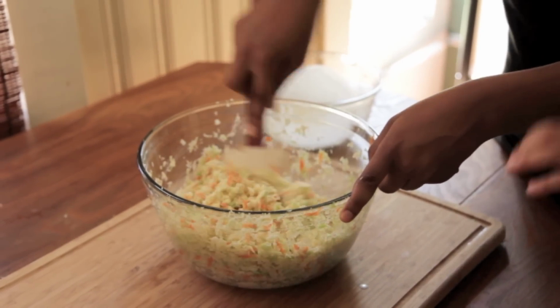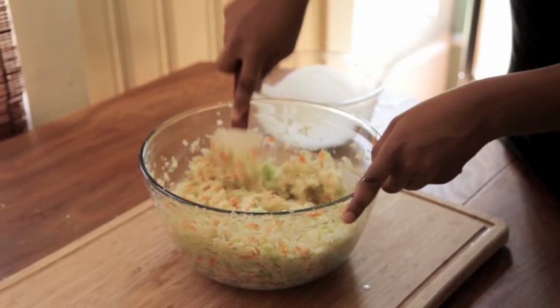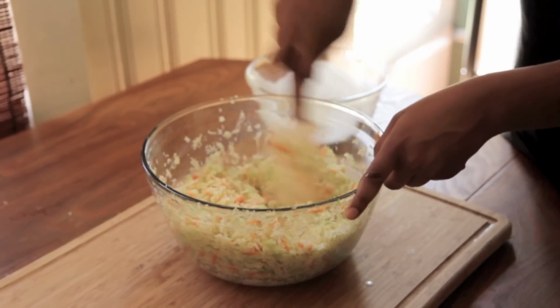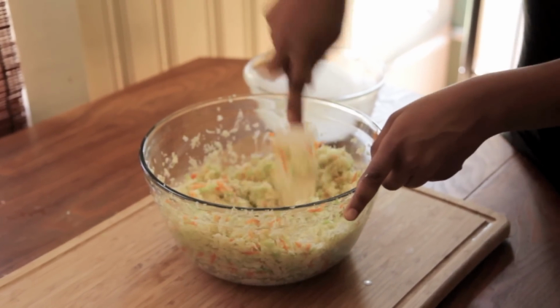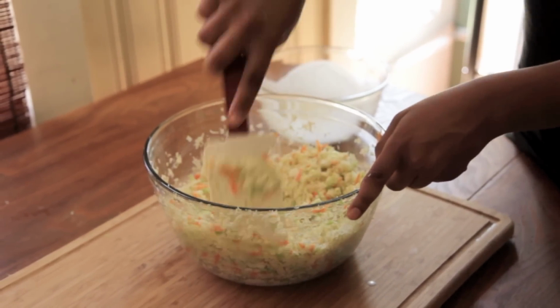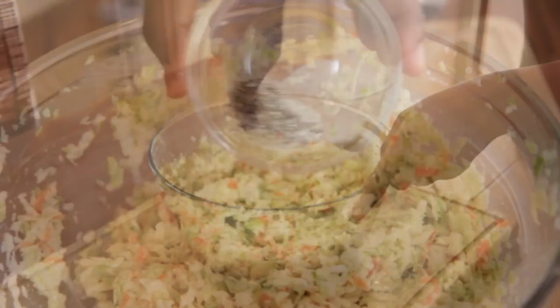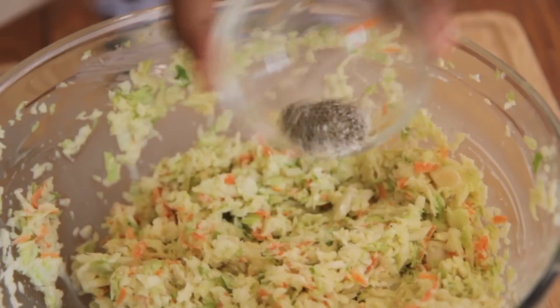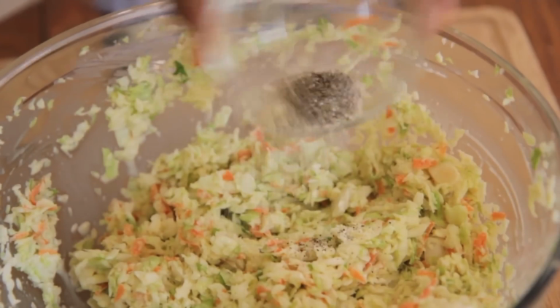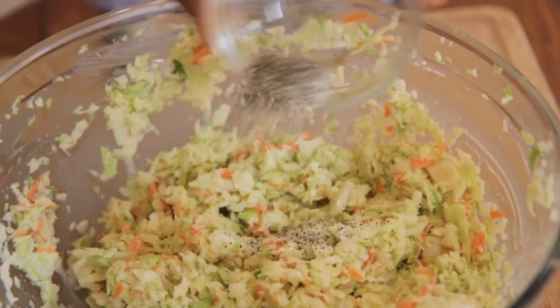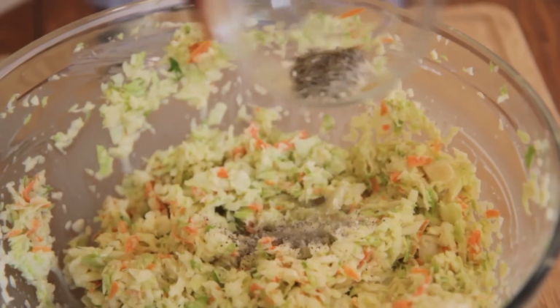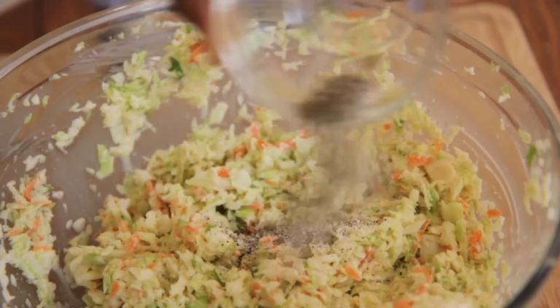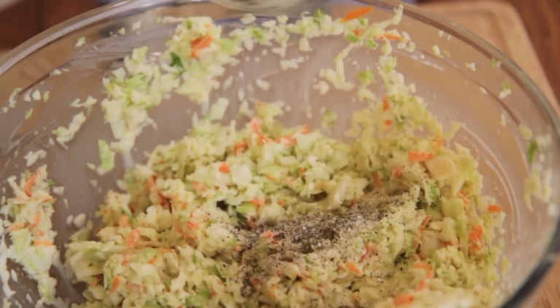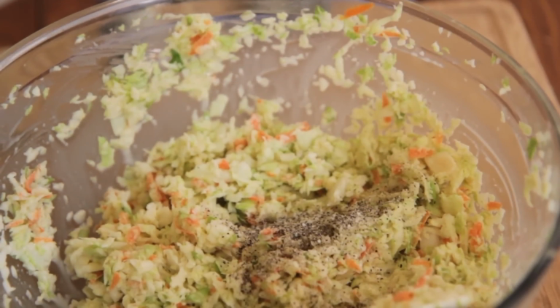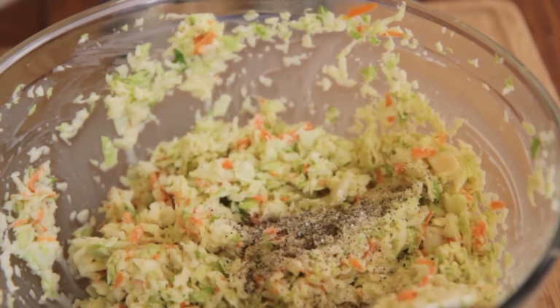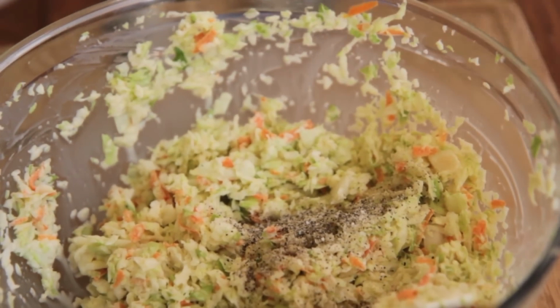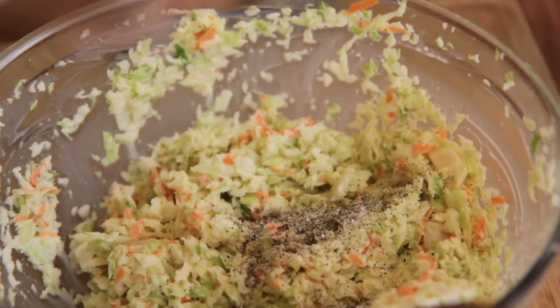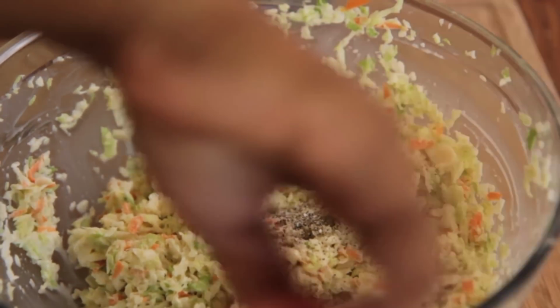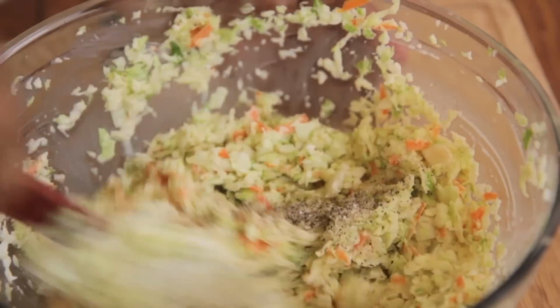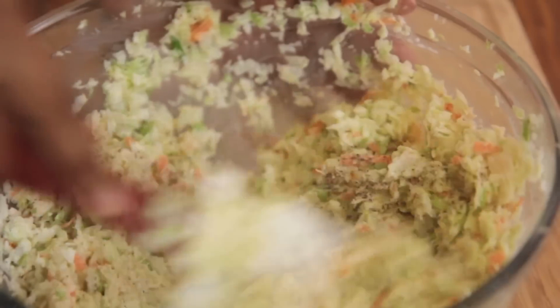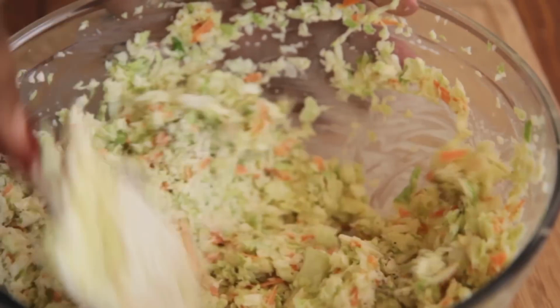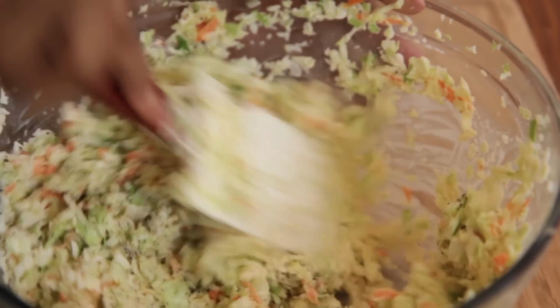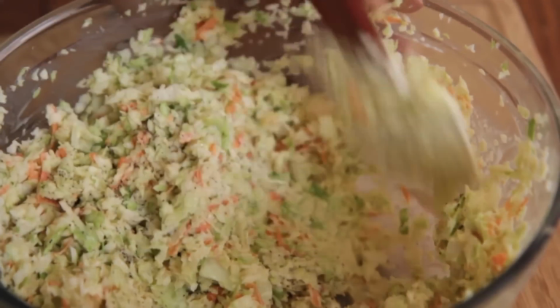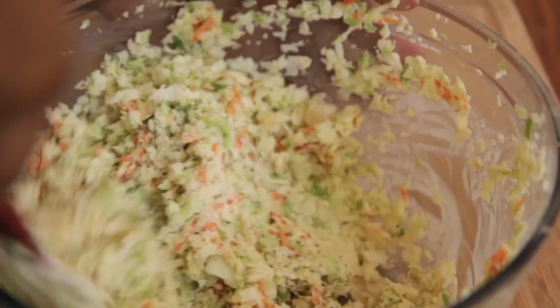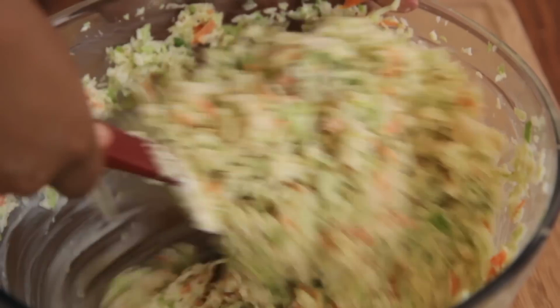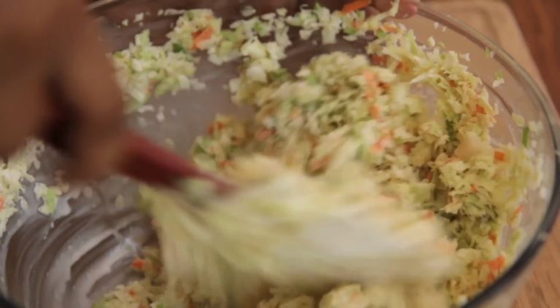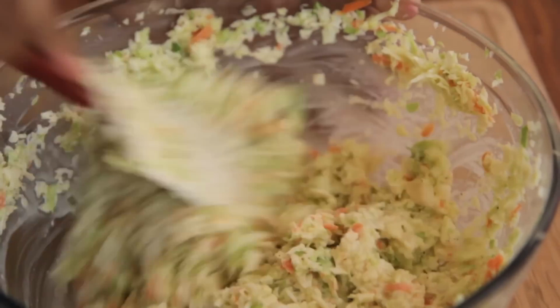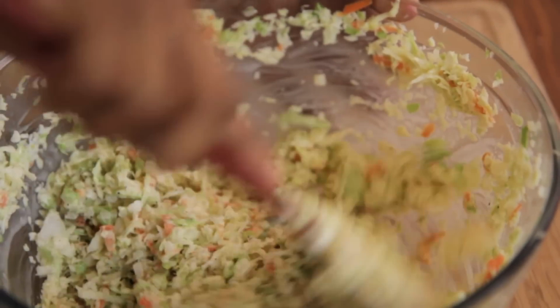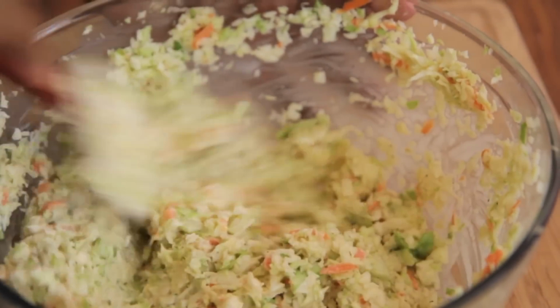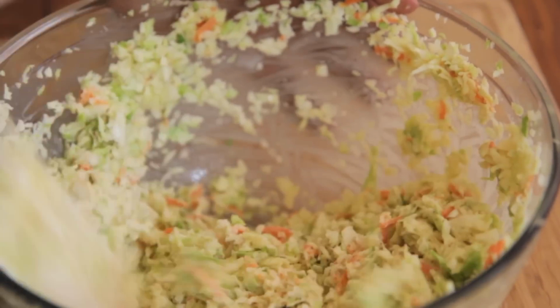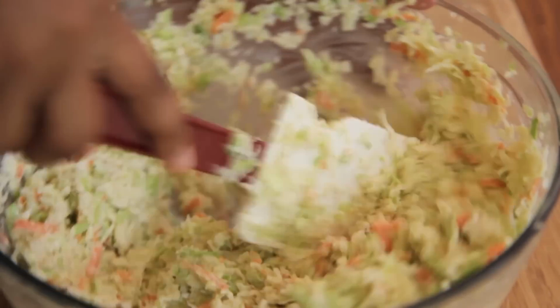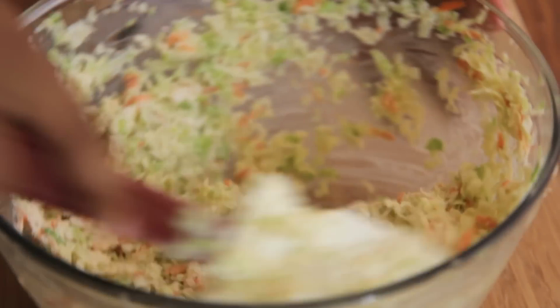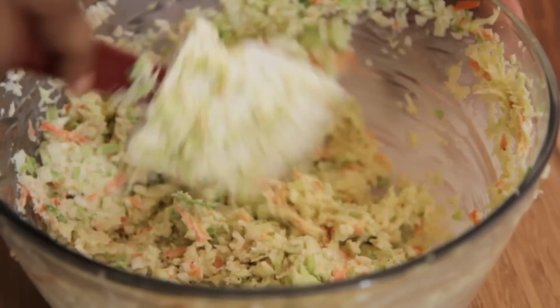Give it a toss. And now add in a little bit of salt and pepper to kind of bring out all those flavors. This coleslaw is kind of sweet, it's crunchy. It's like perfect — it's so good.